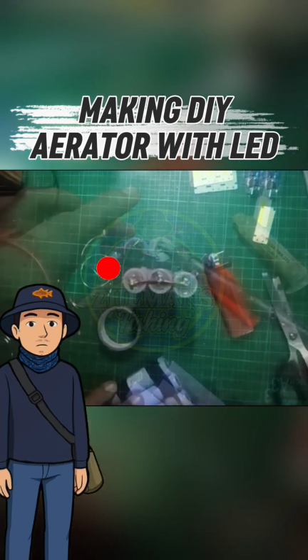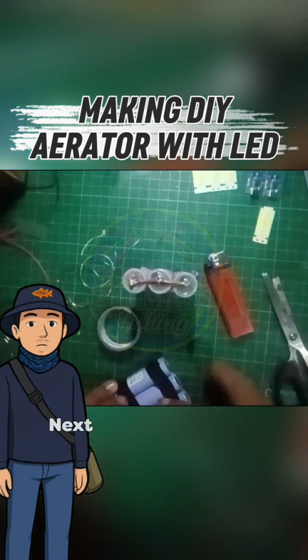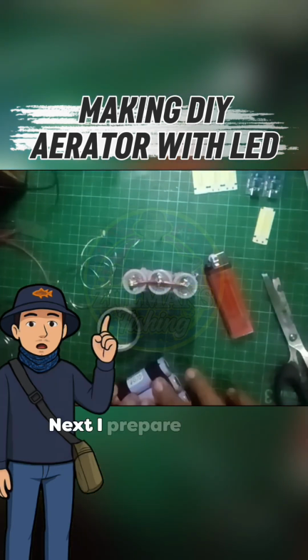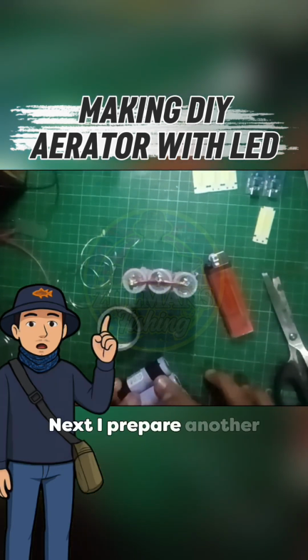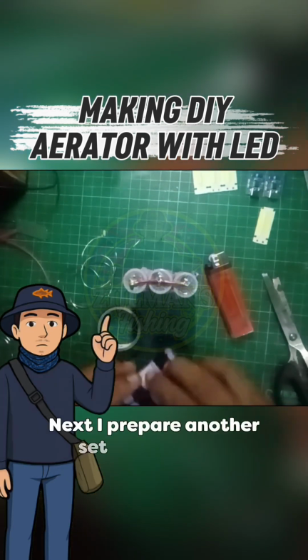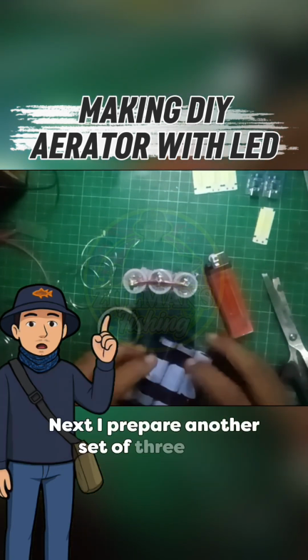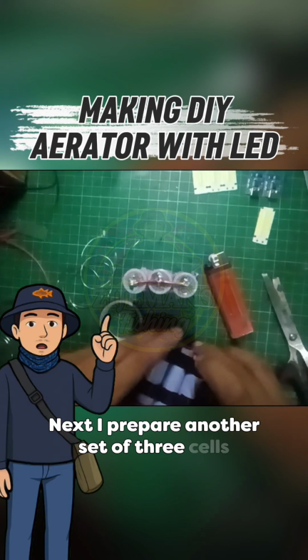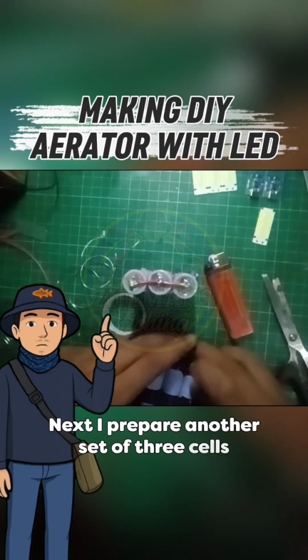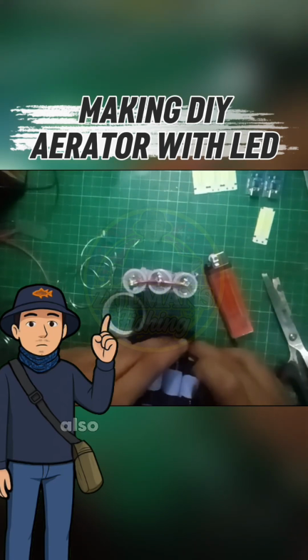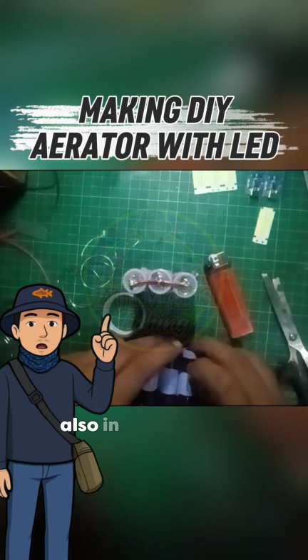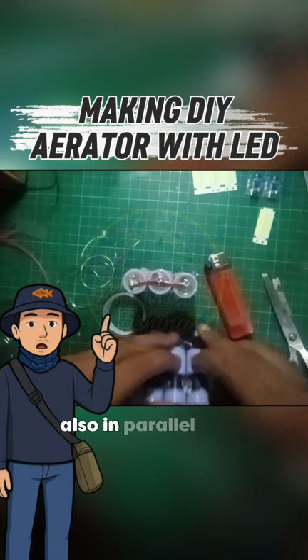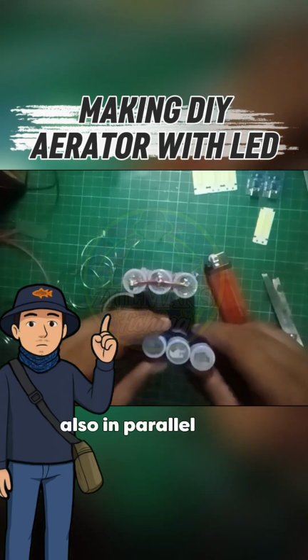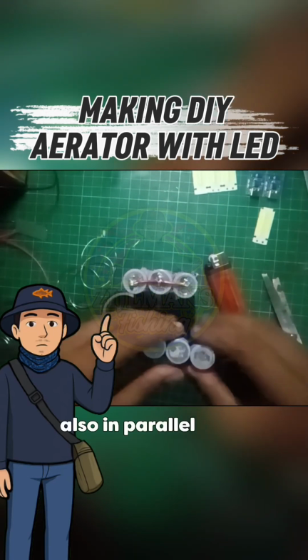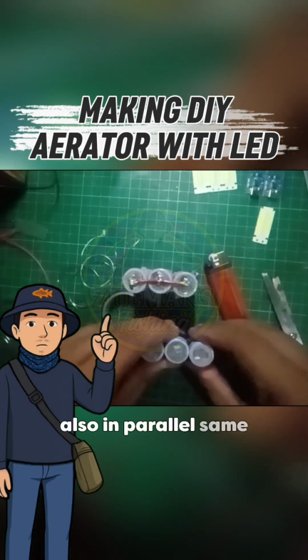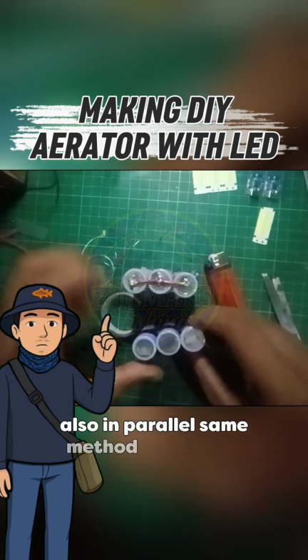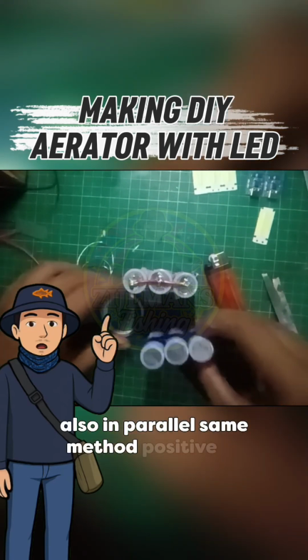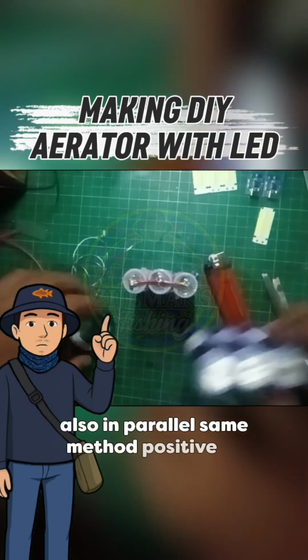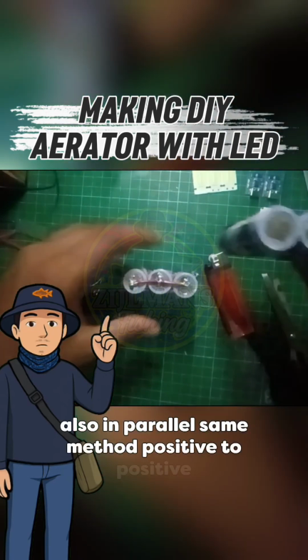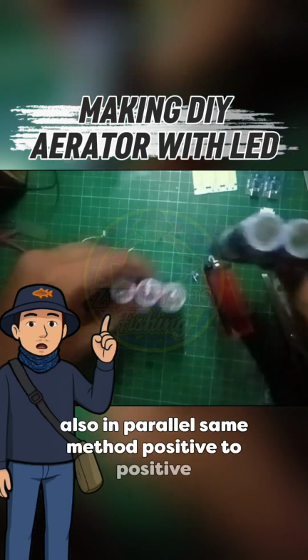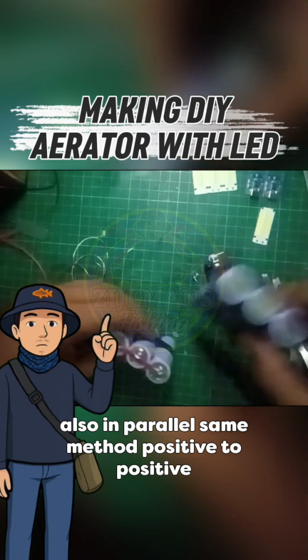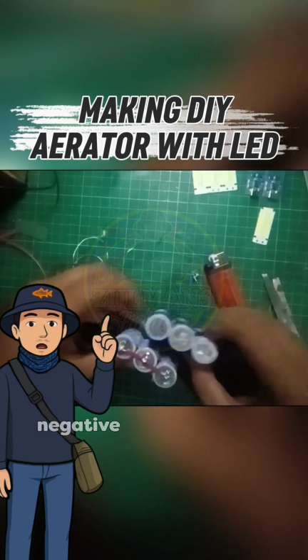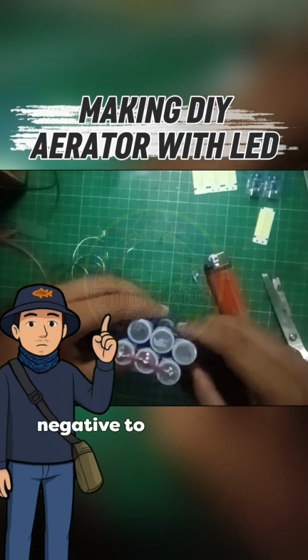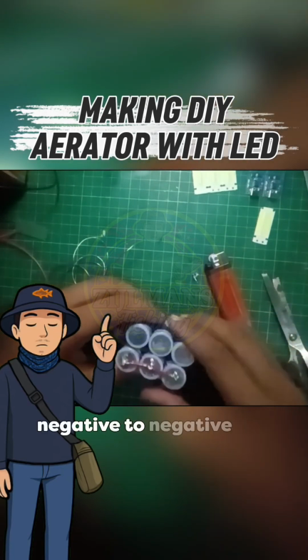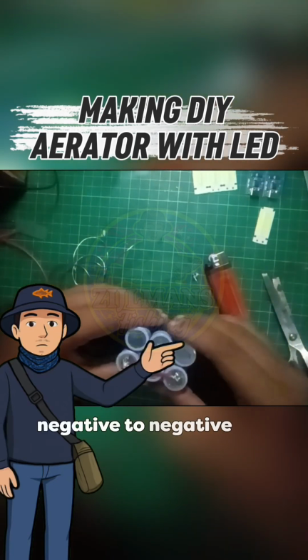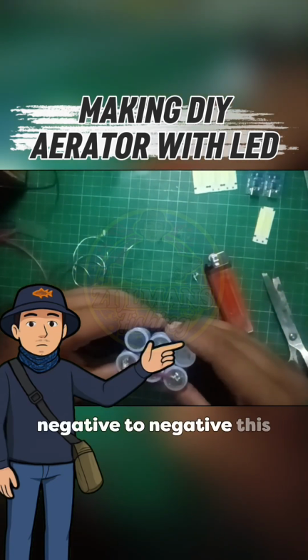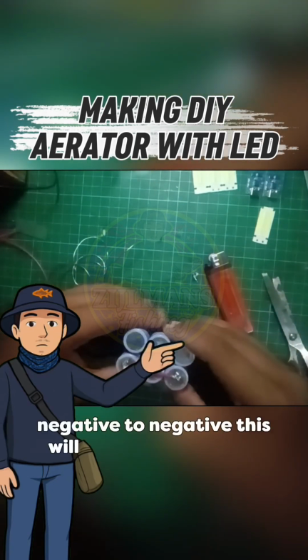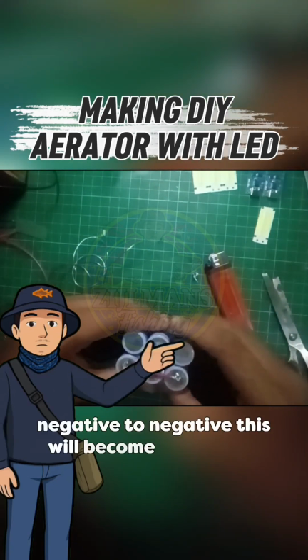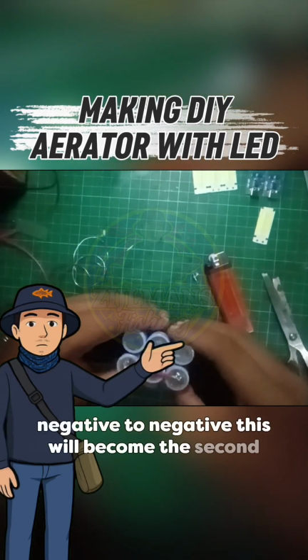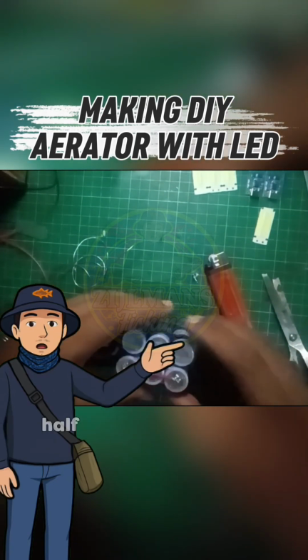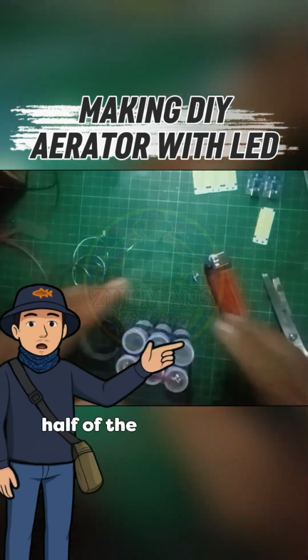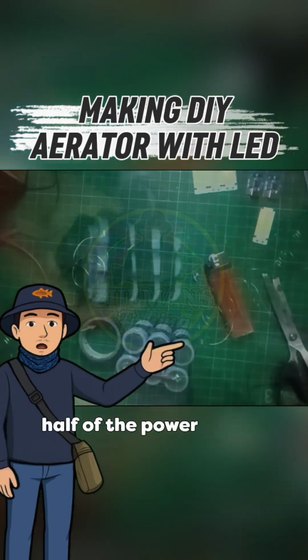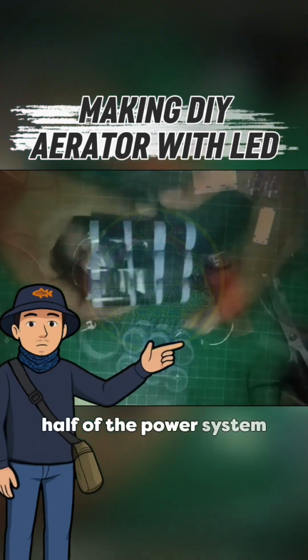Next I prepare another set of three cells, also in parallel. Same method — positive to positive, negative to negative. This will become the second half of the power system.